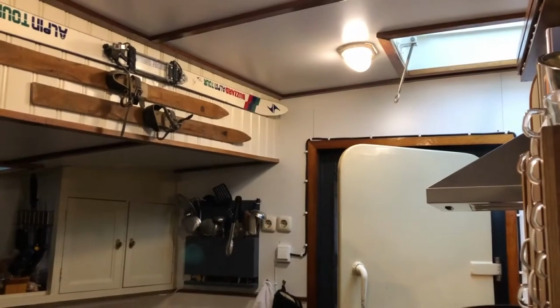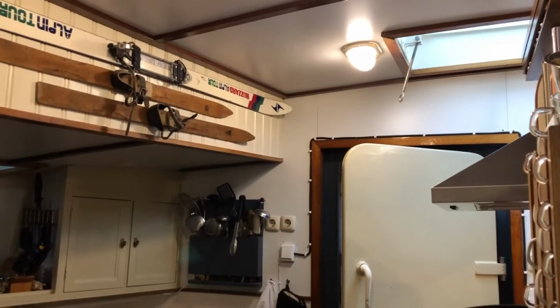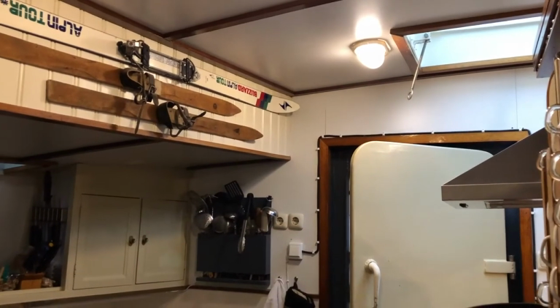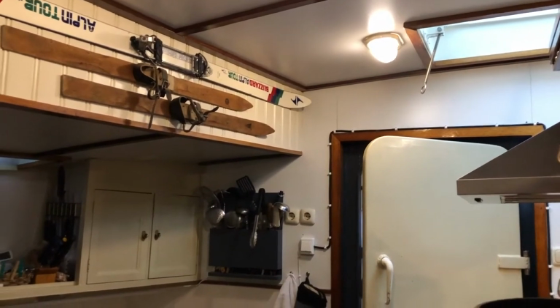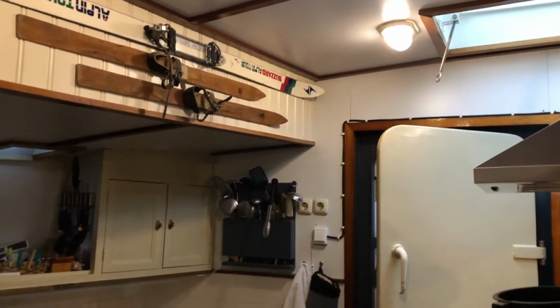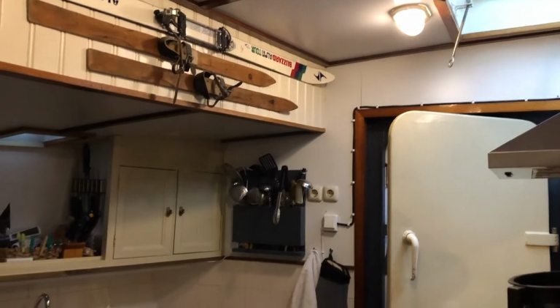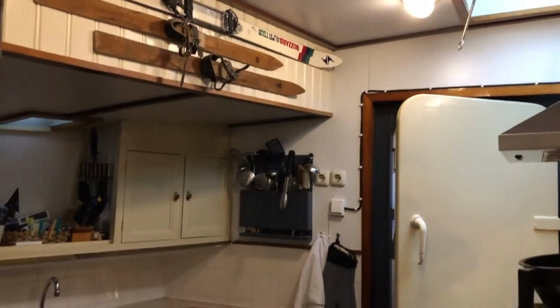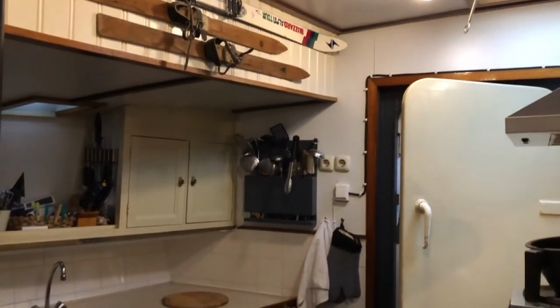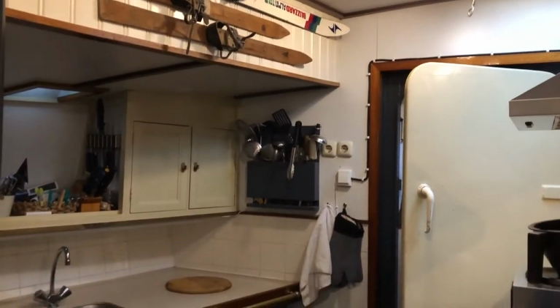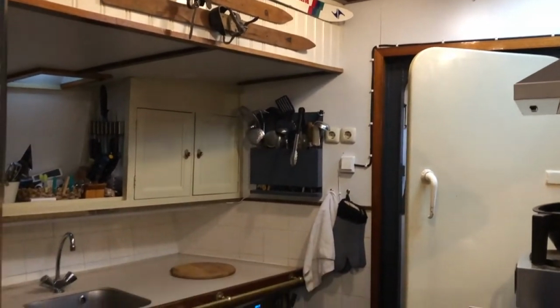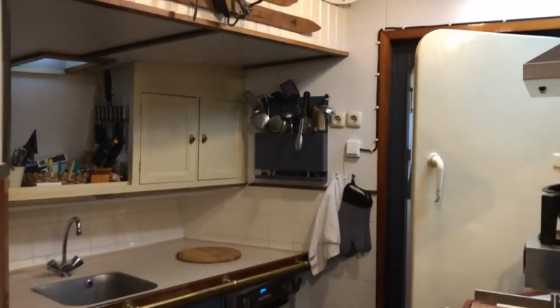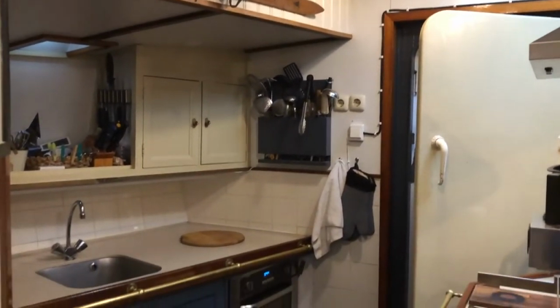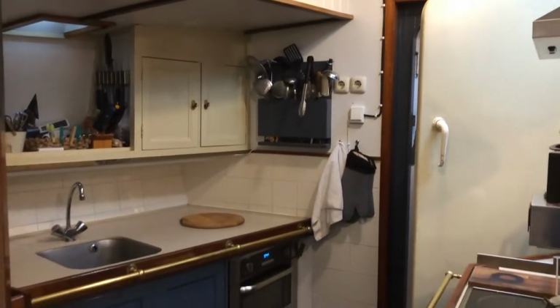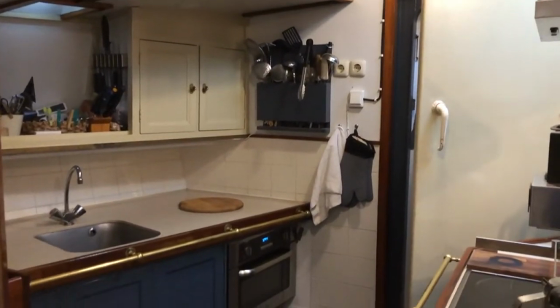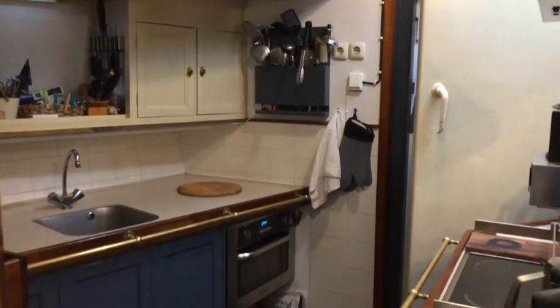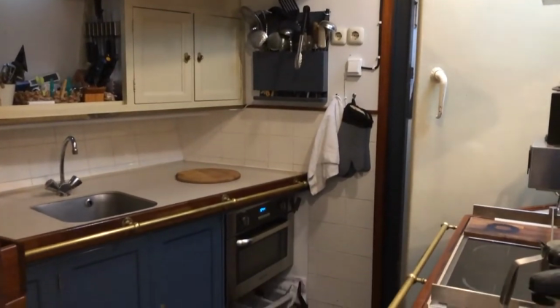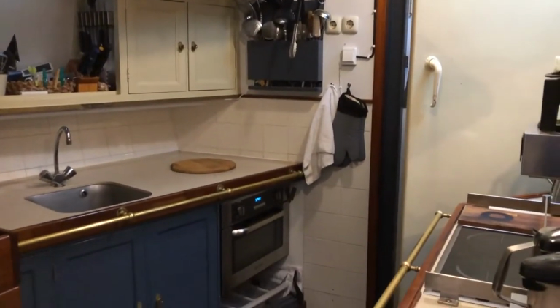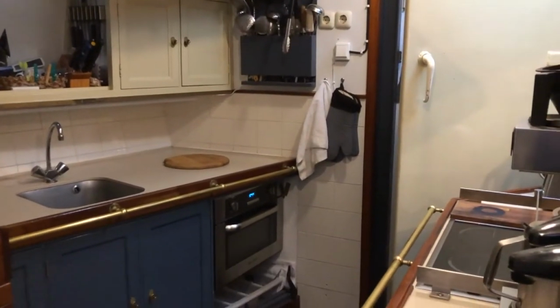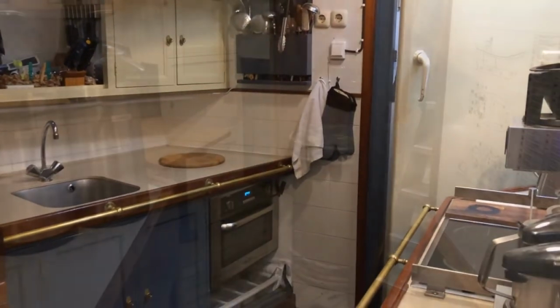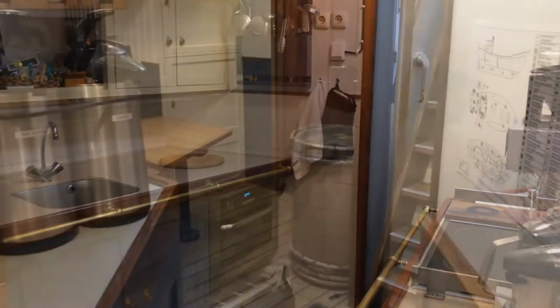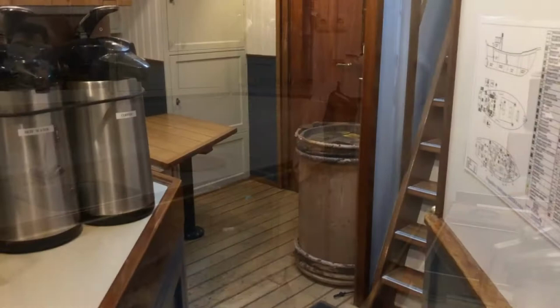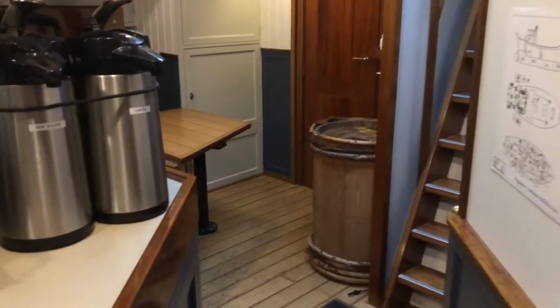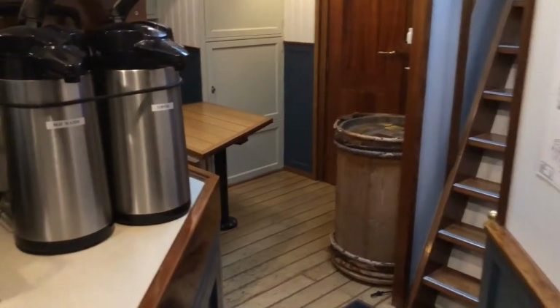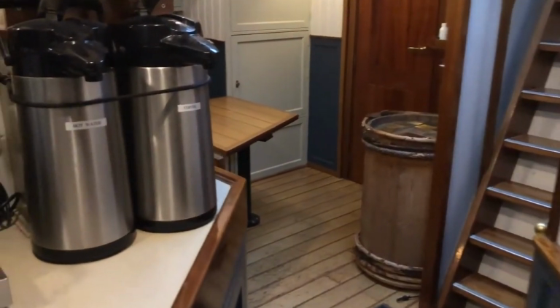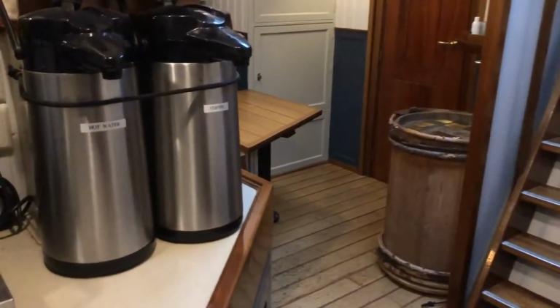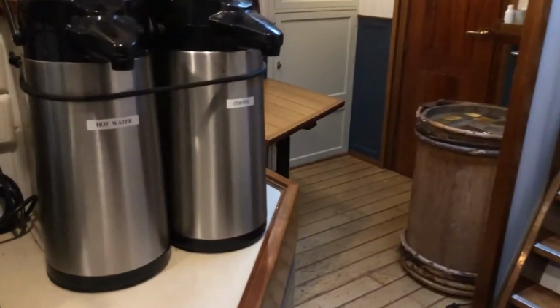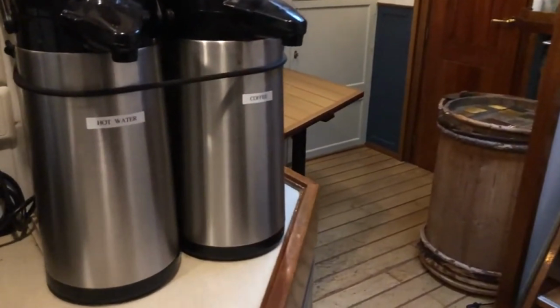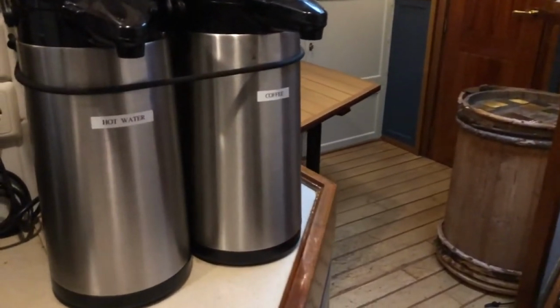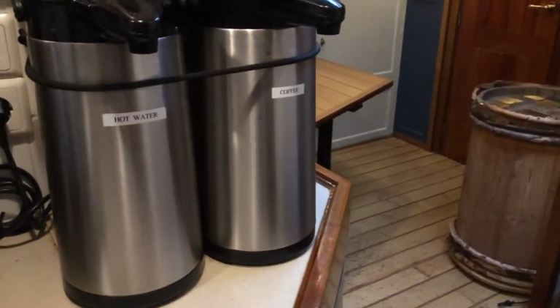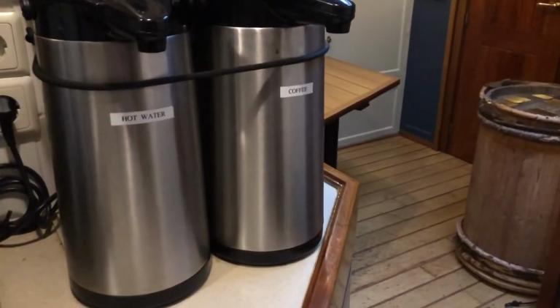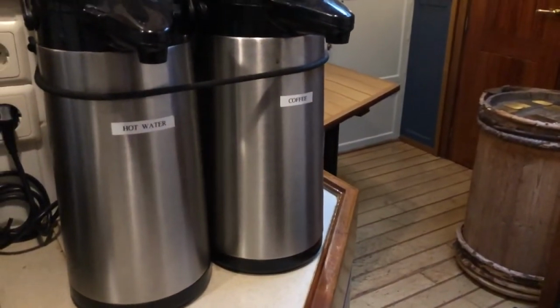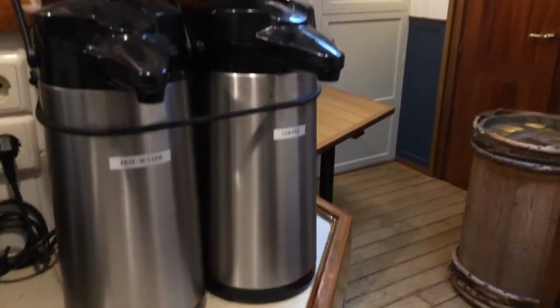In the same space with the saloon we have our galley, where we make our Finnish-Icelandic cuisine. We like to keep our crew warm by having some coffee and tea available here.